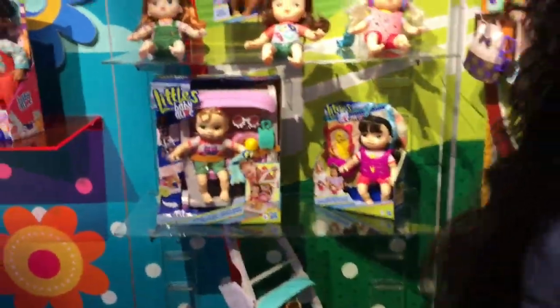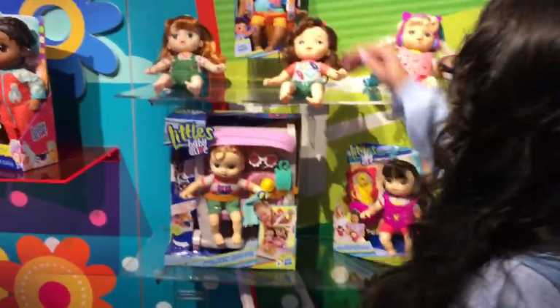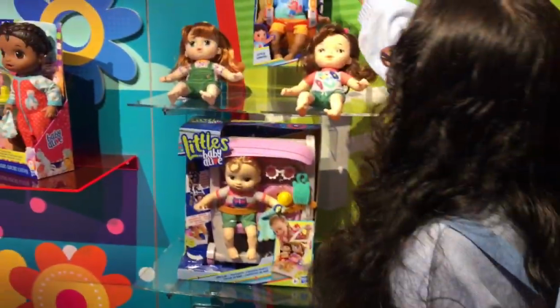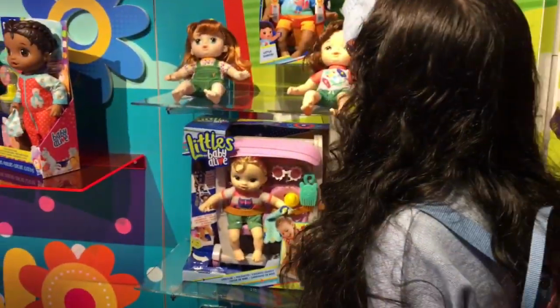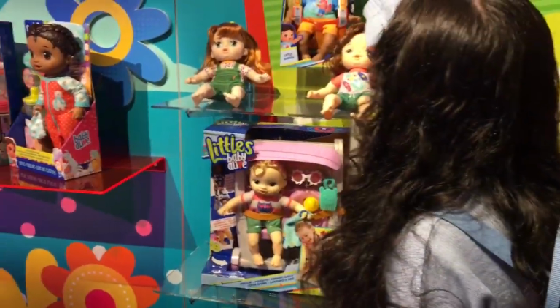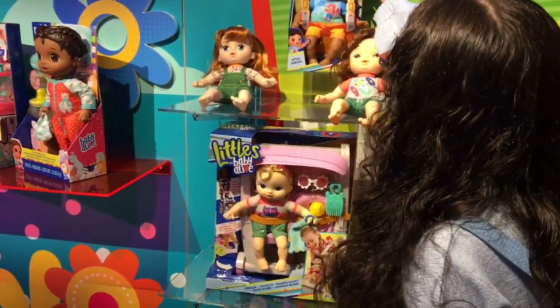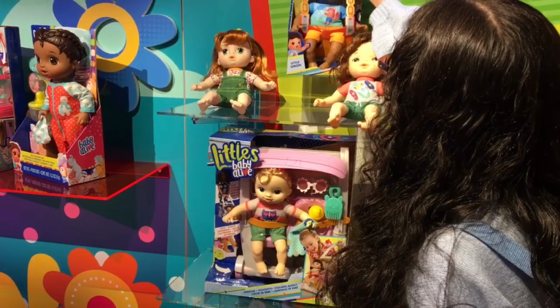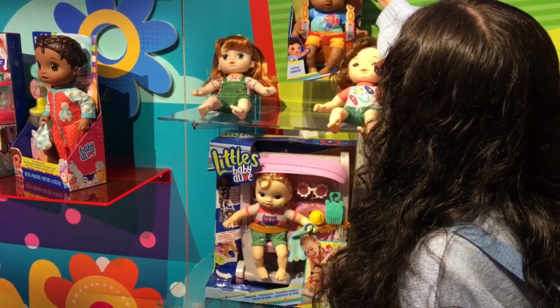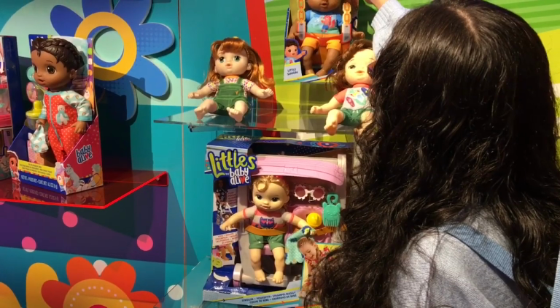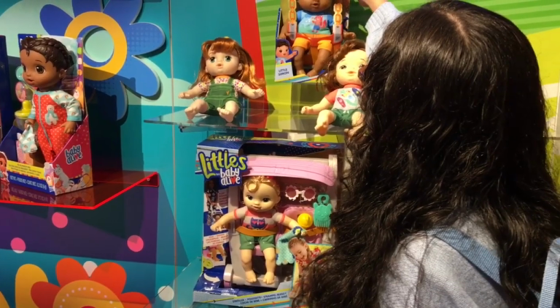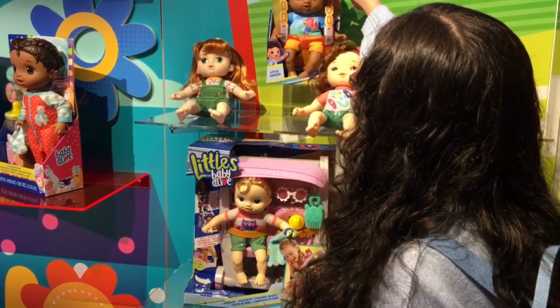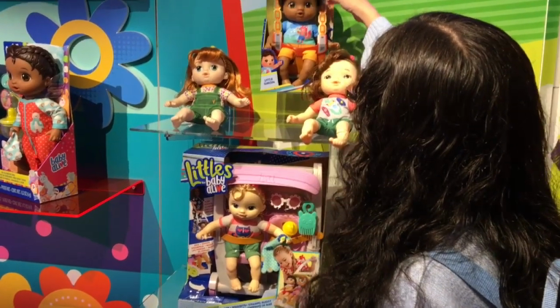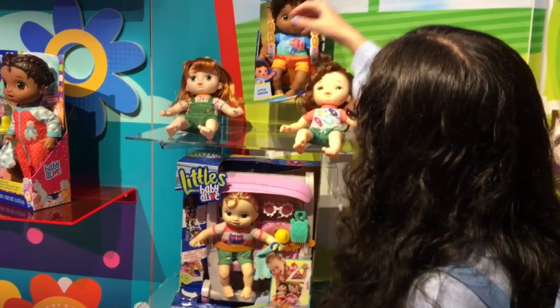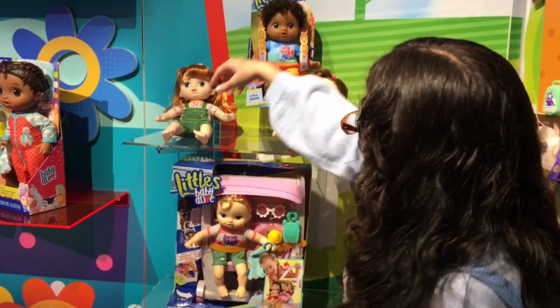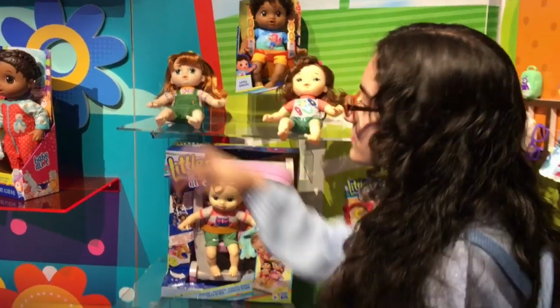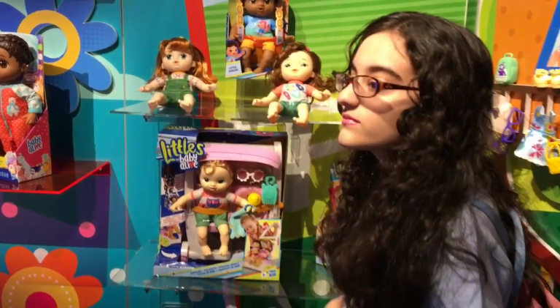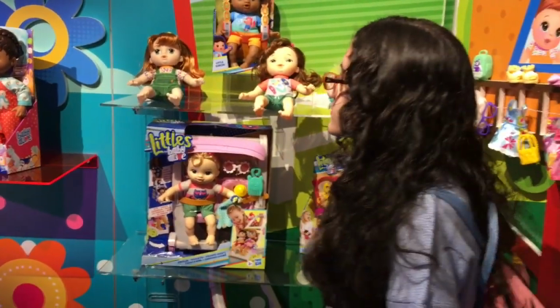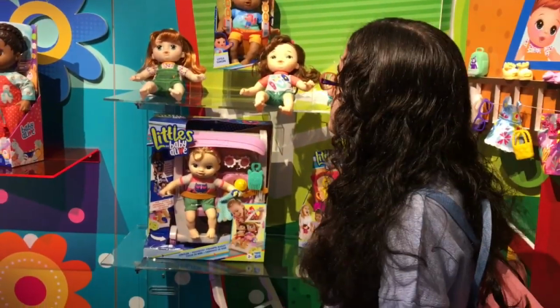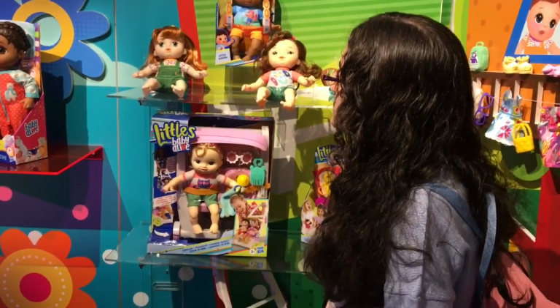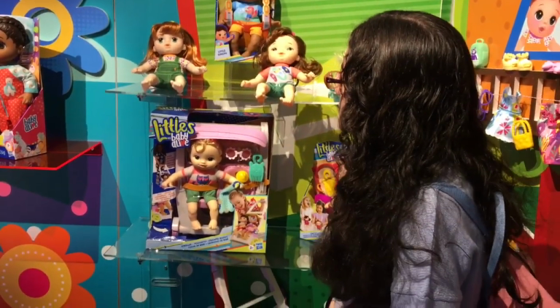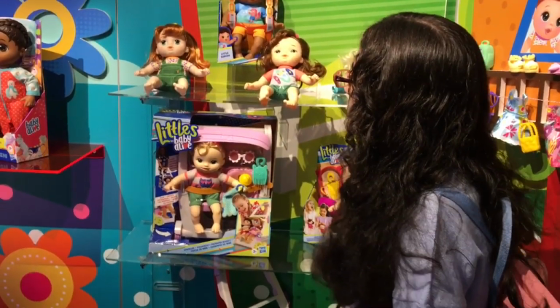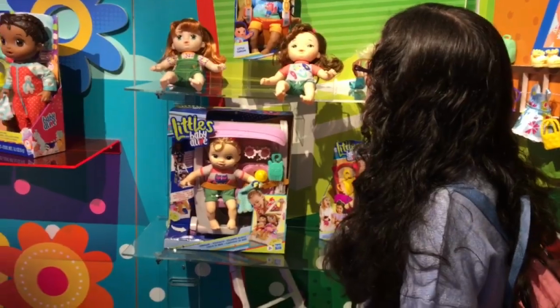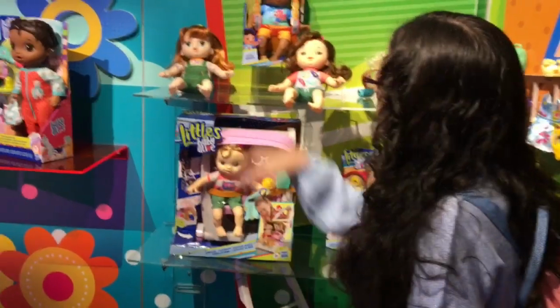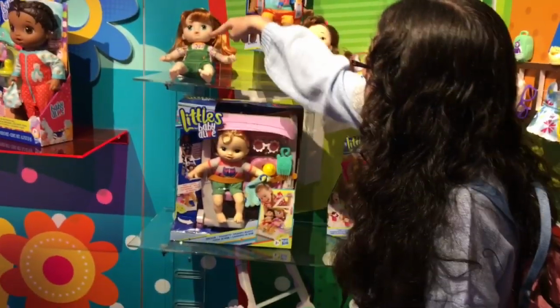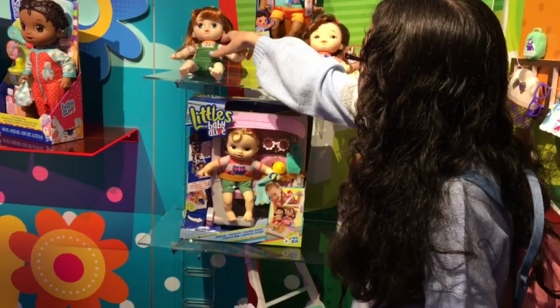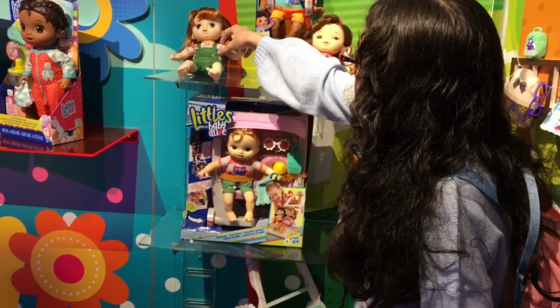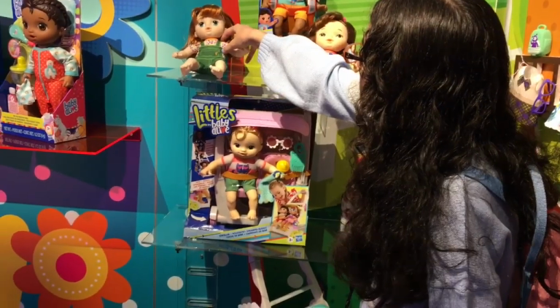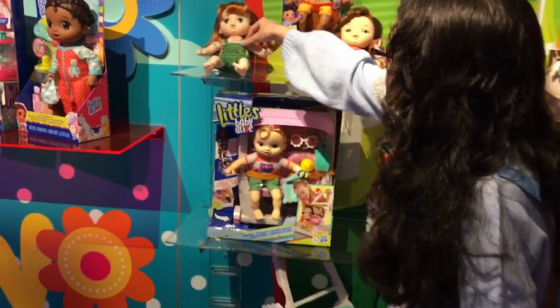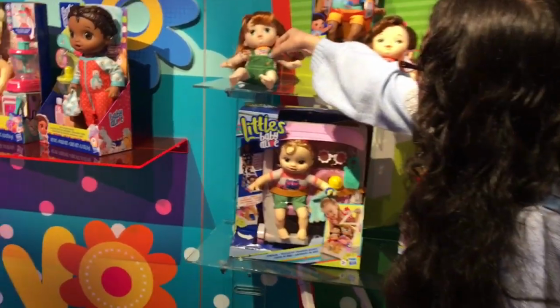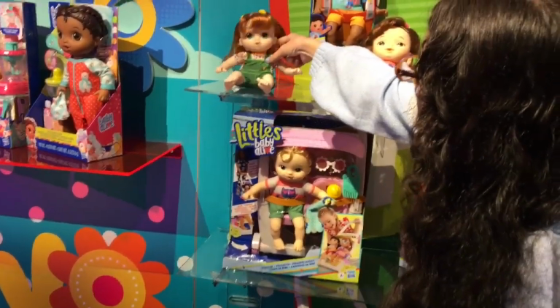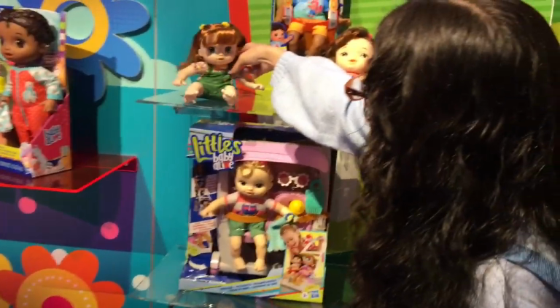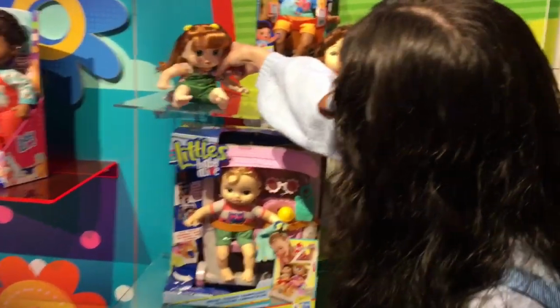I never saw him before. I think he's new. He's part of the characters and I think this is the first year we bring him out, but he's super cute. I never saw her either. Yeah, she's adorable.